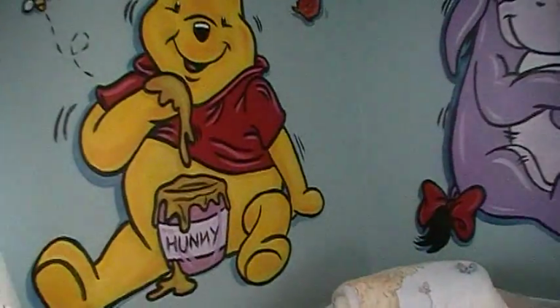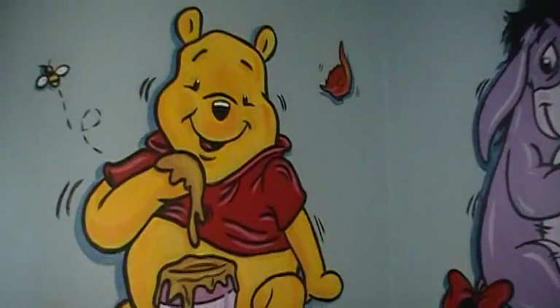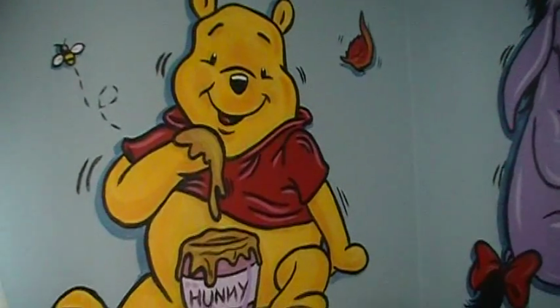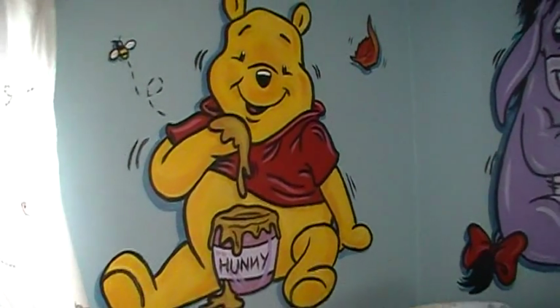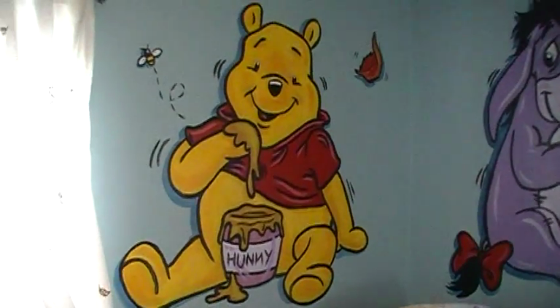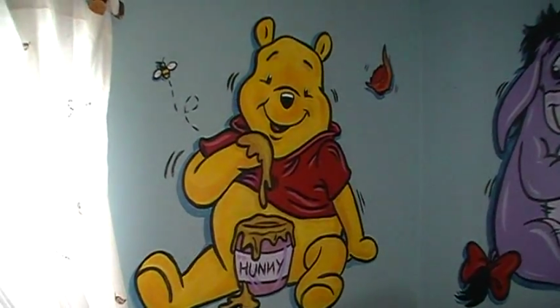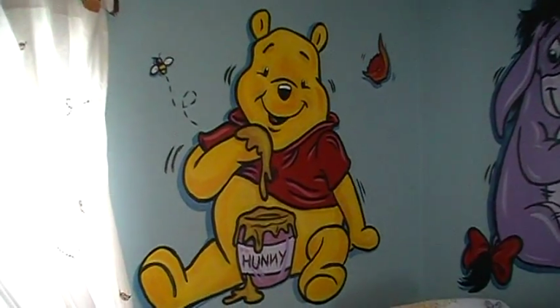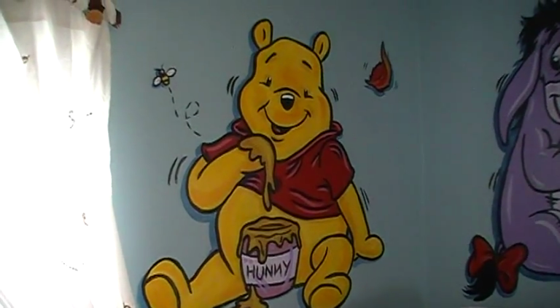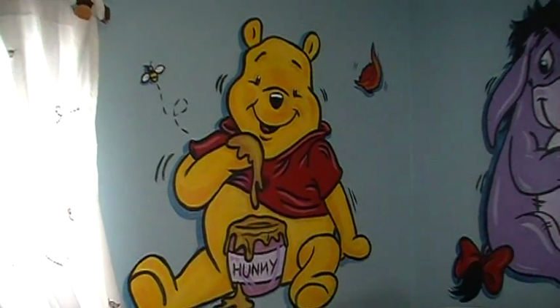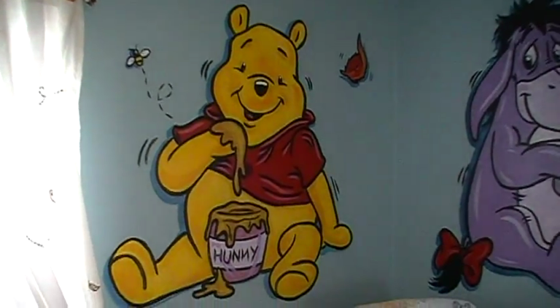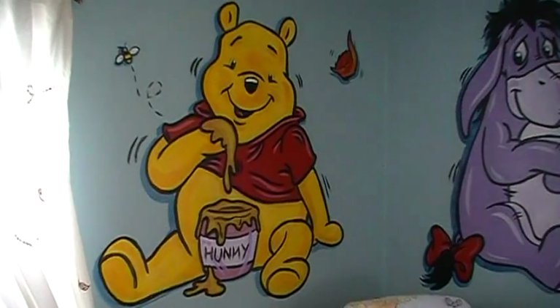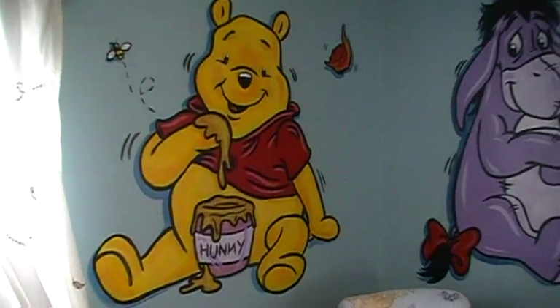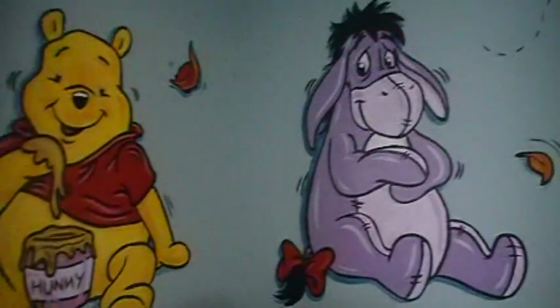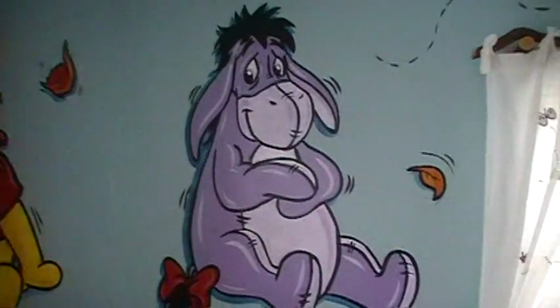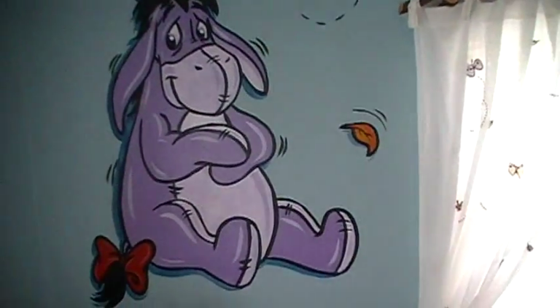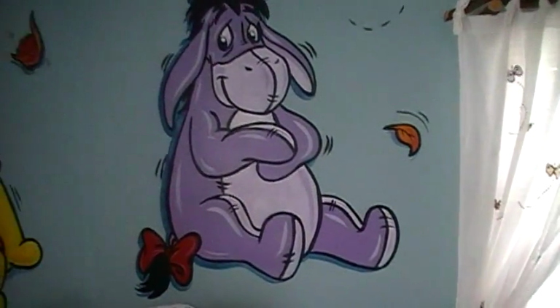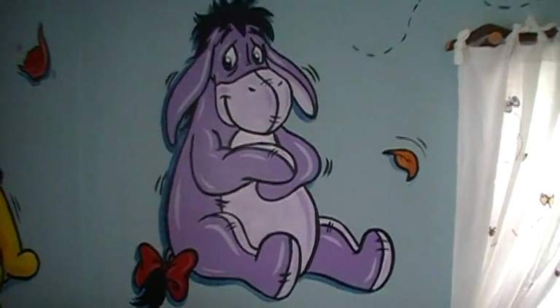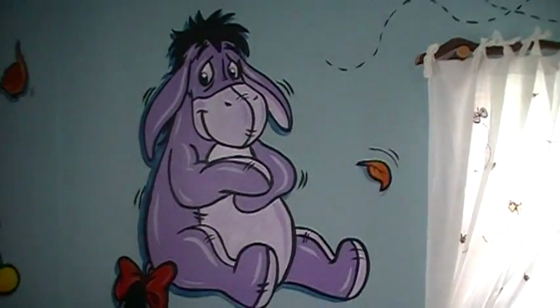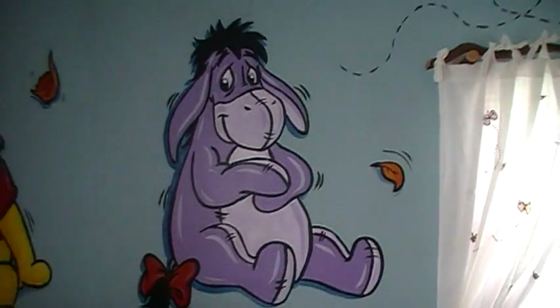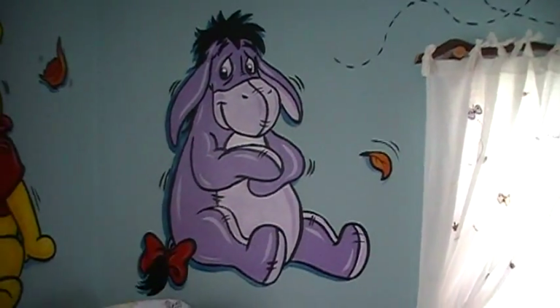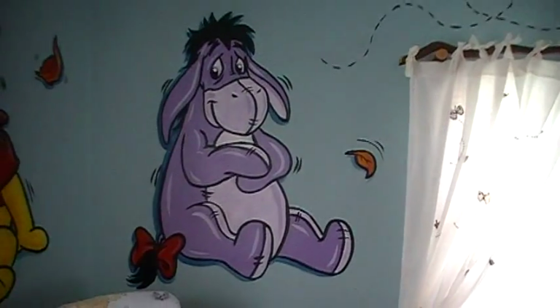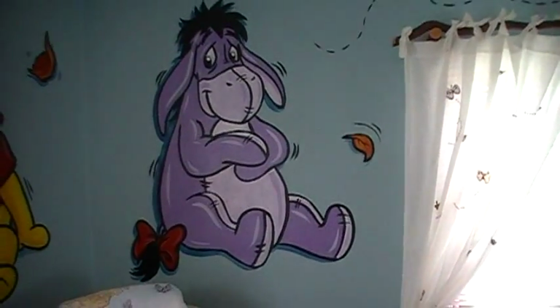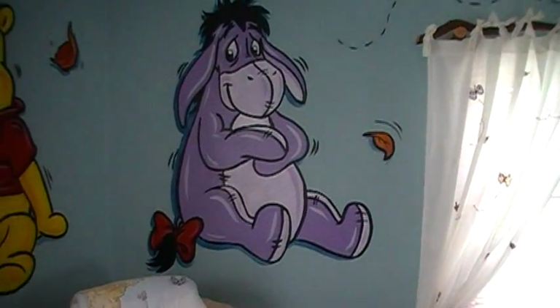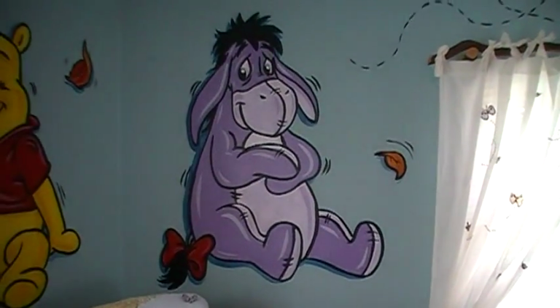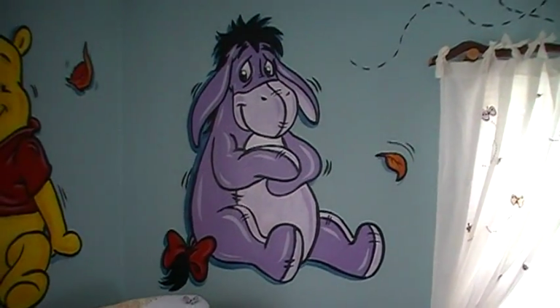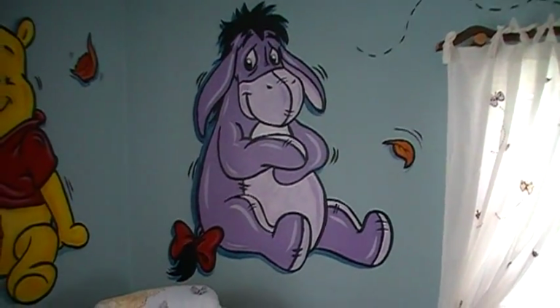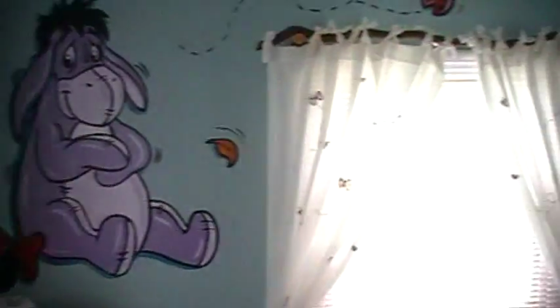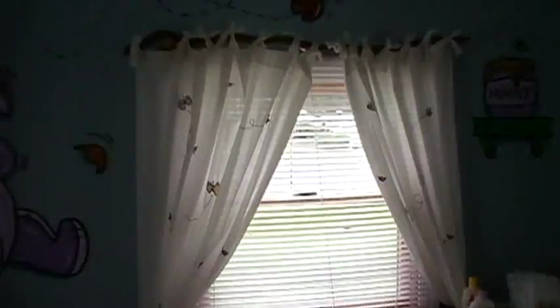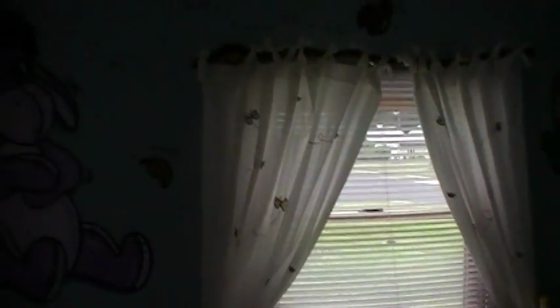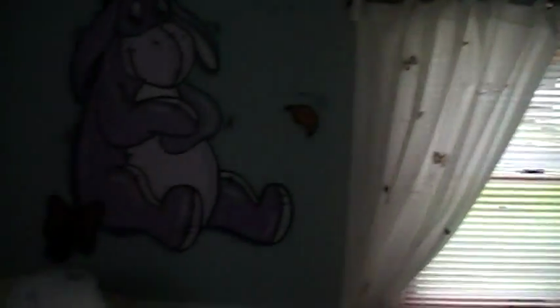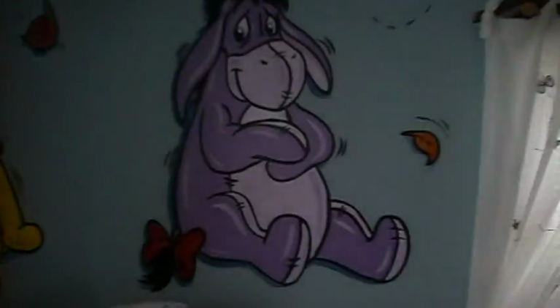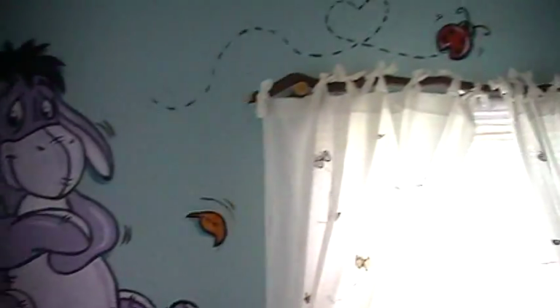And there he is — Winnie the Pooh eating his honey, oh my goodness! And then right next to him, with a big giant hug for the brand new baby, is Eeyore. Above the next window you see the little leaves too.